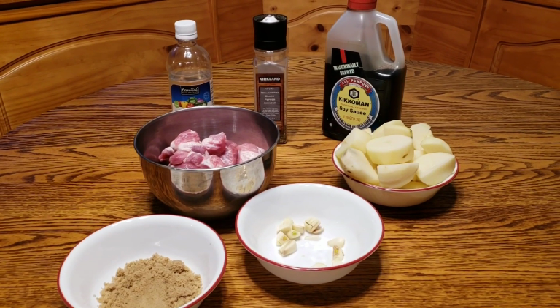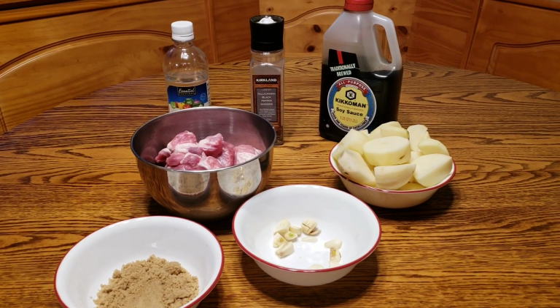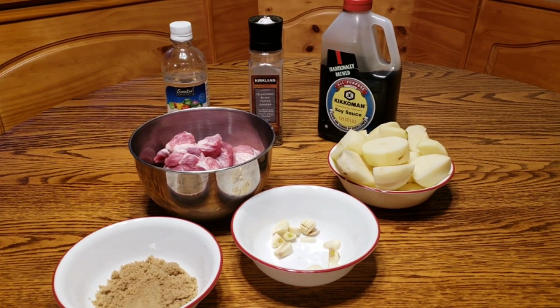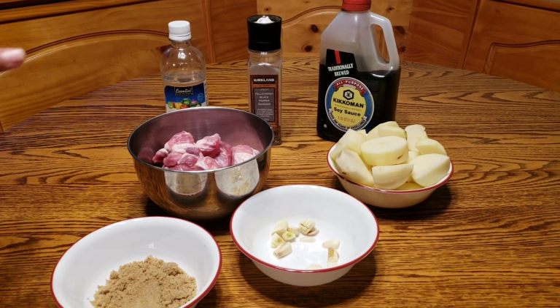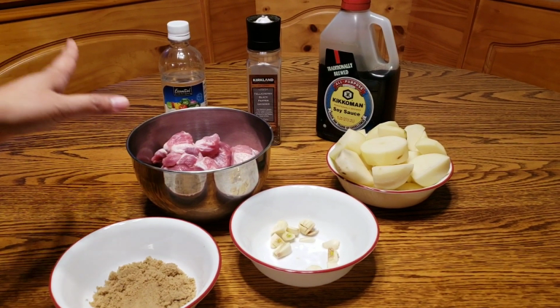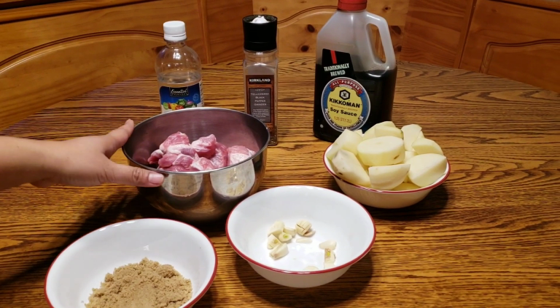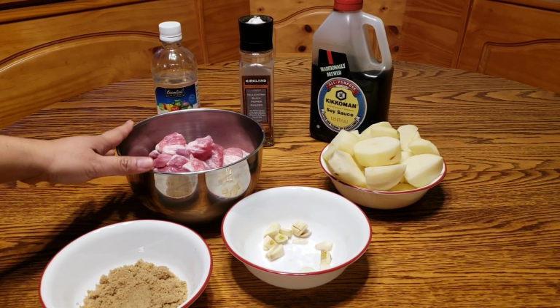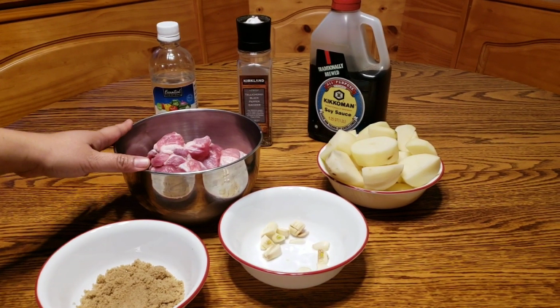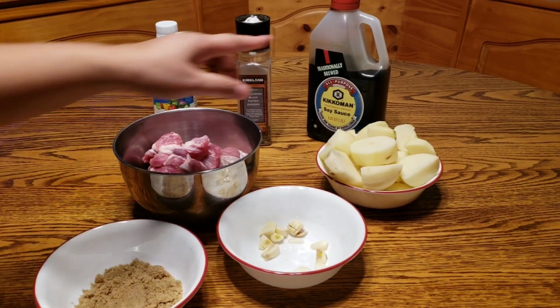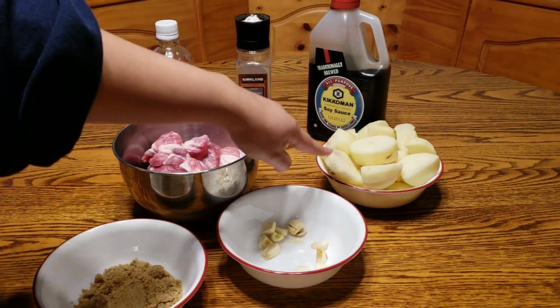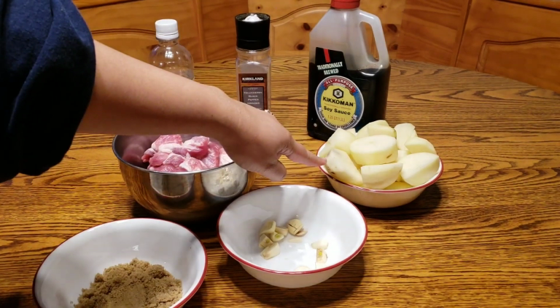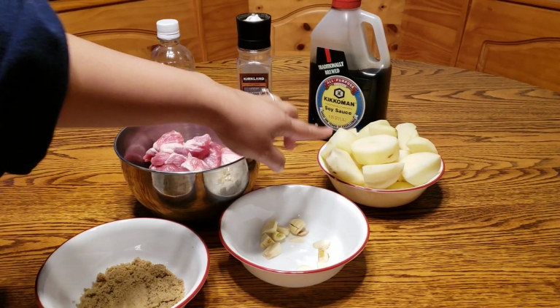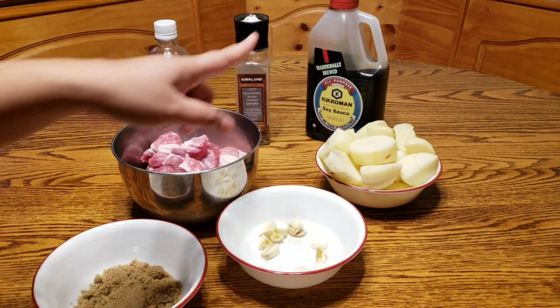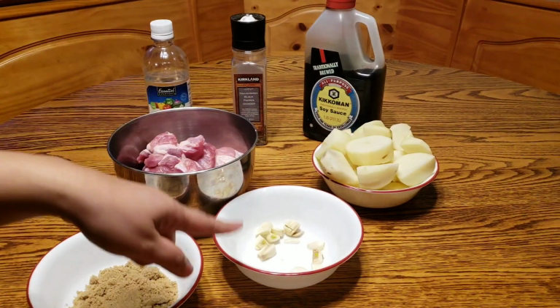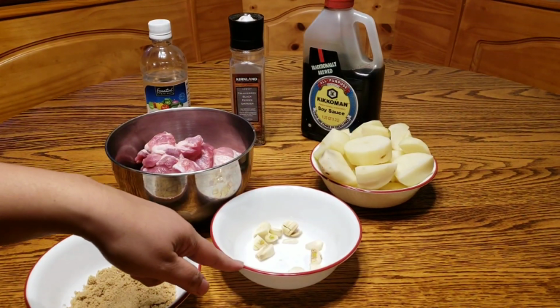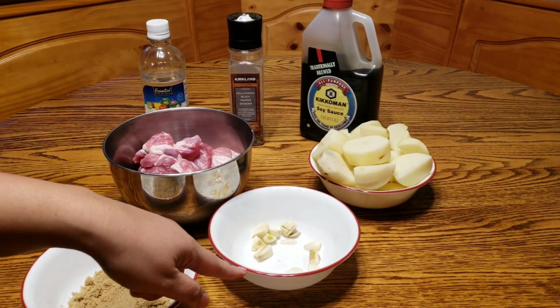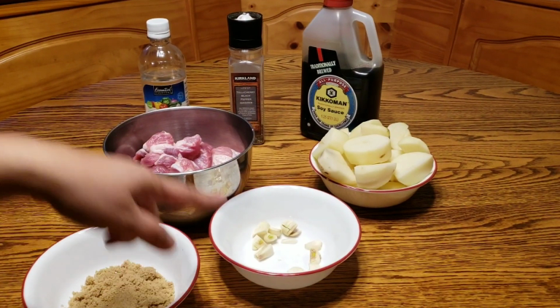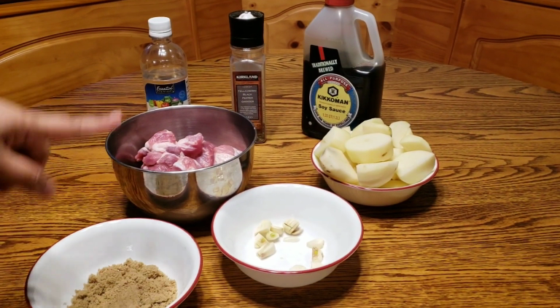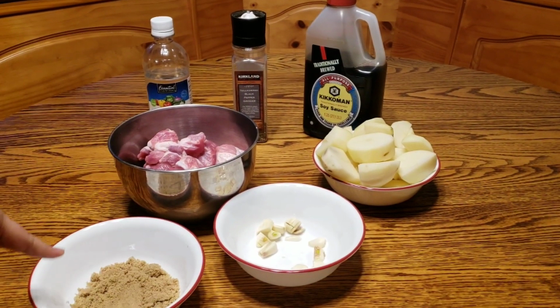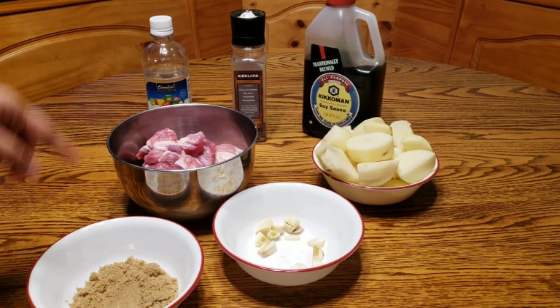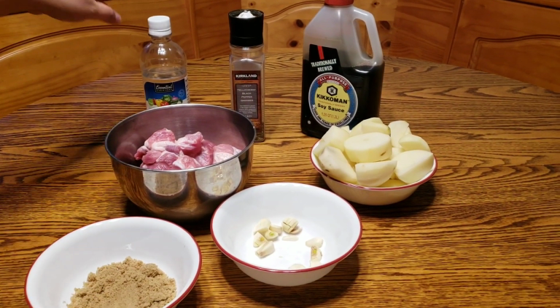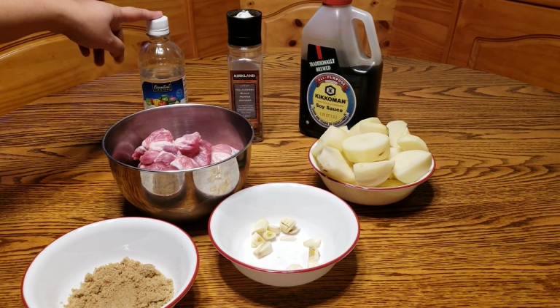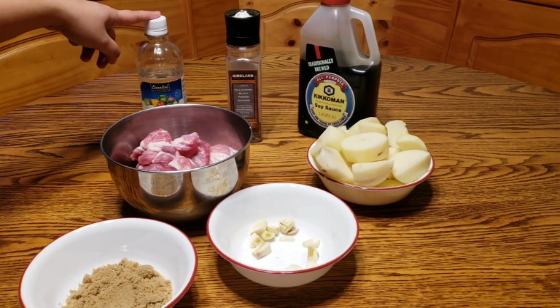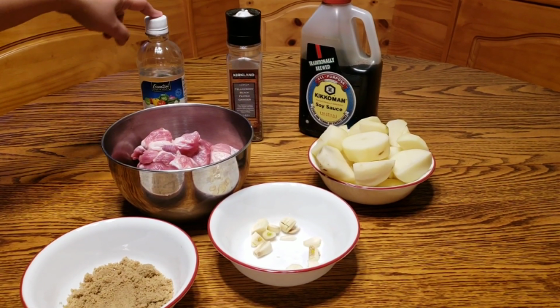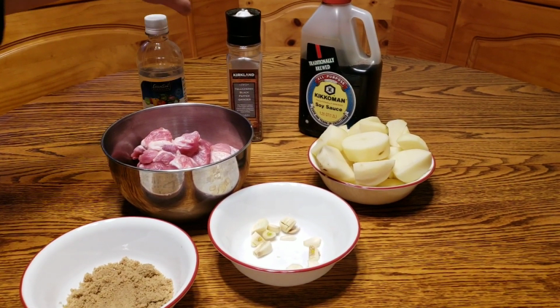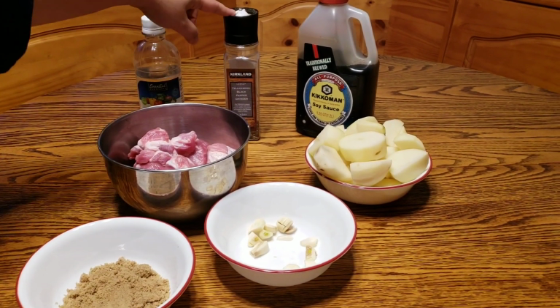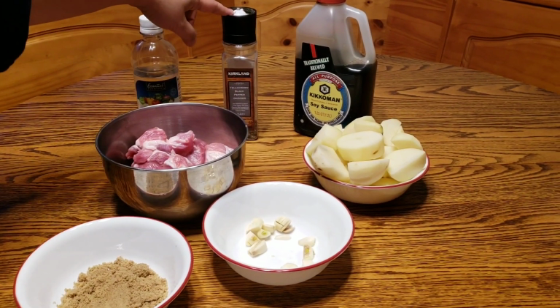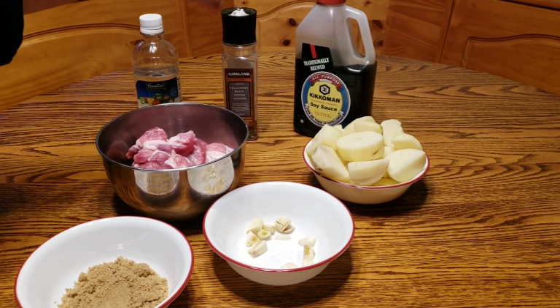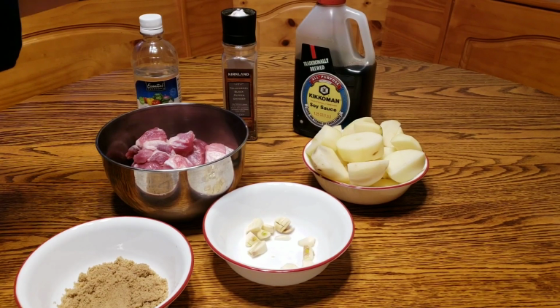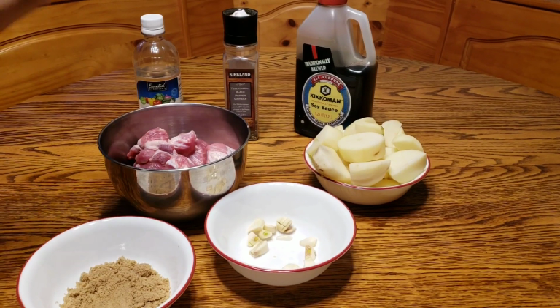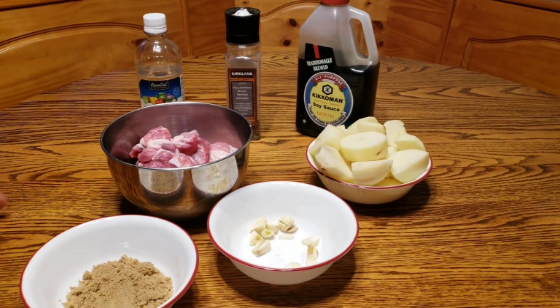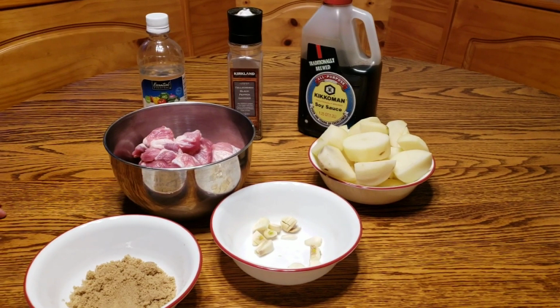Our ingredients are pork, potatoes, garlic, brown sugar, vinegar, black pepper, and soy sauce.